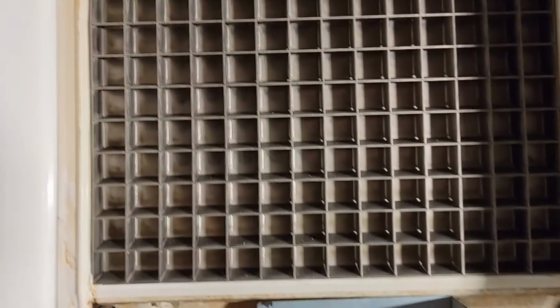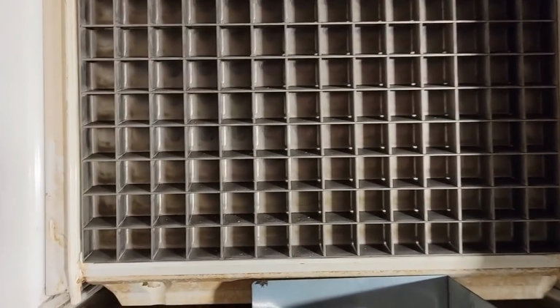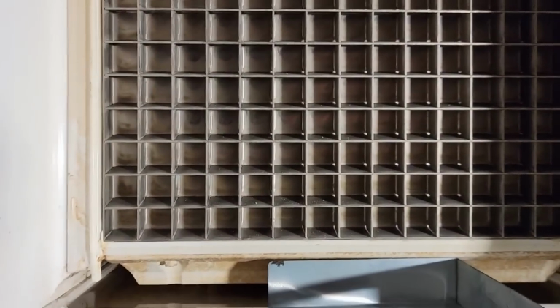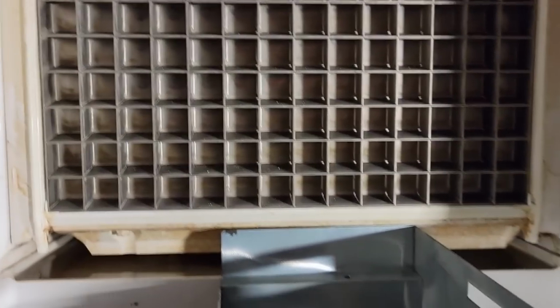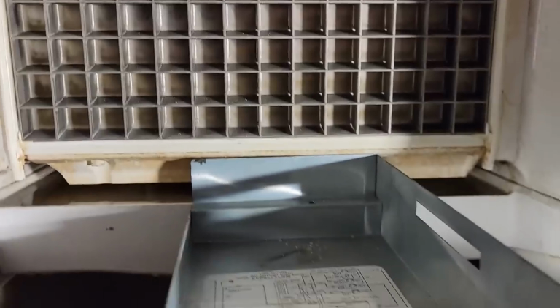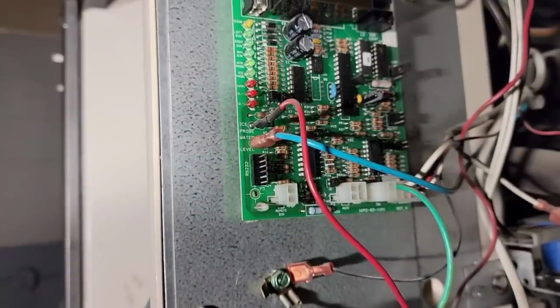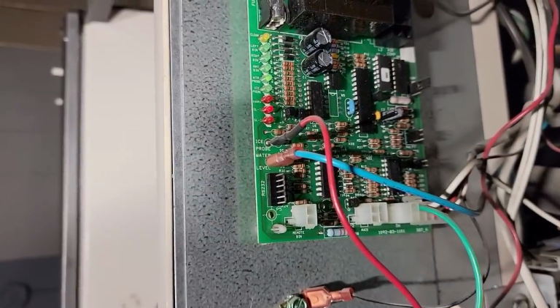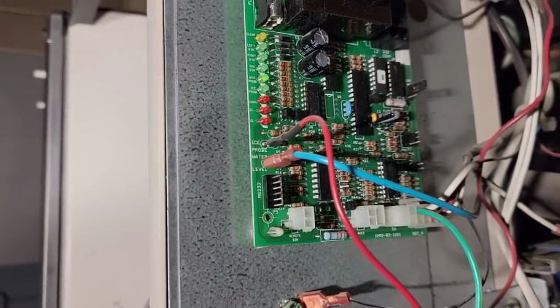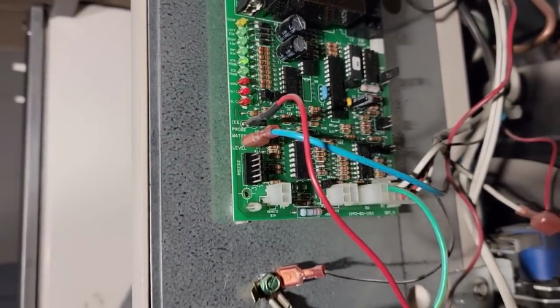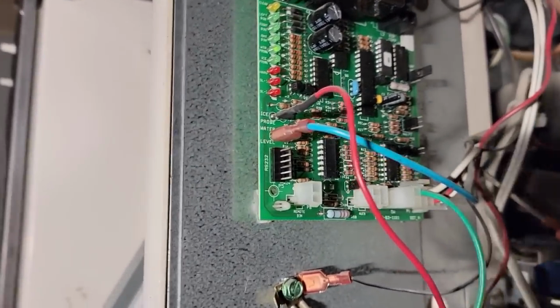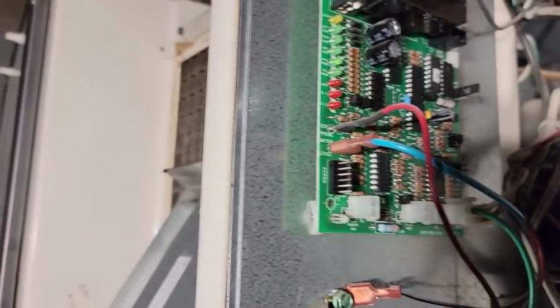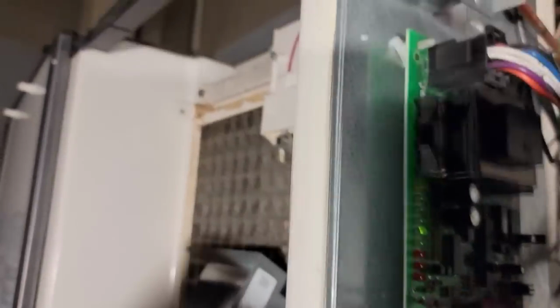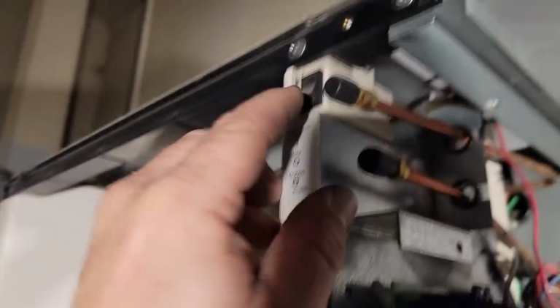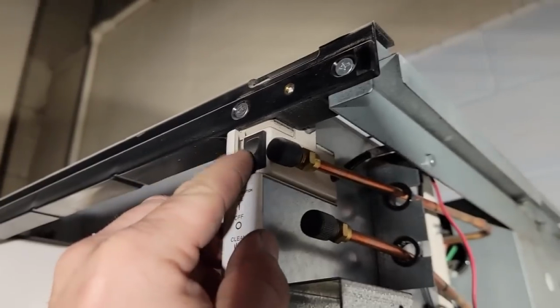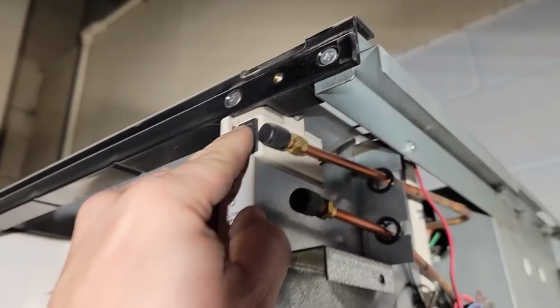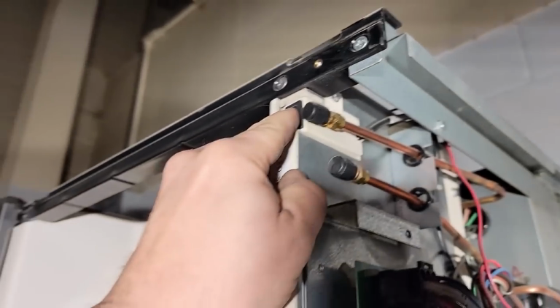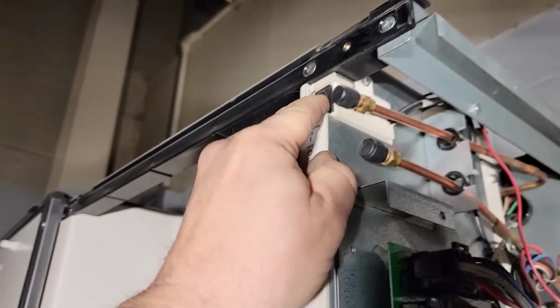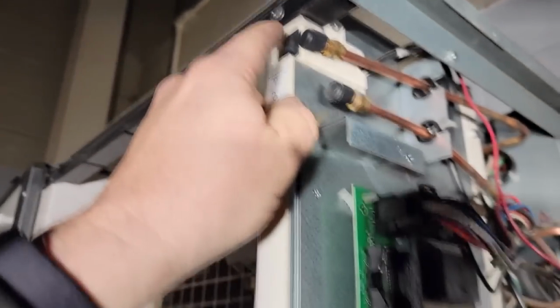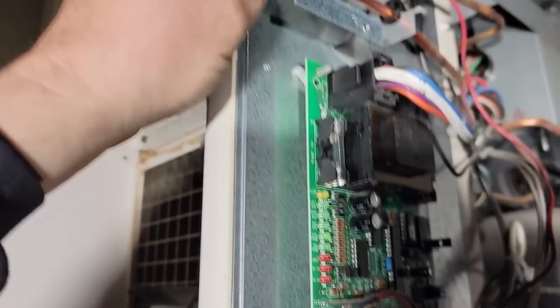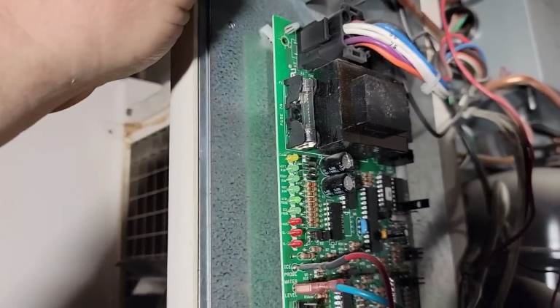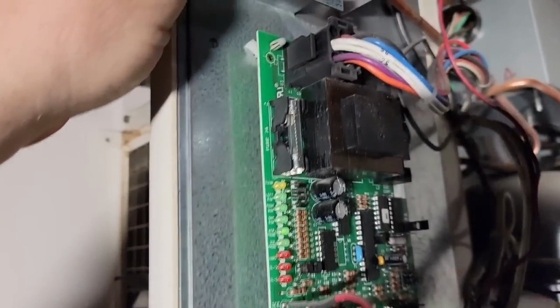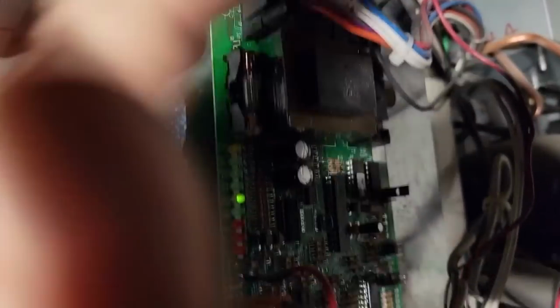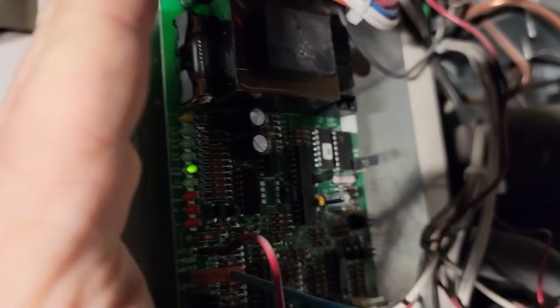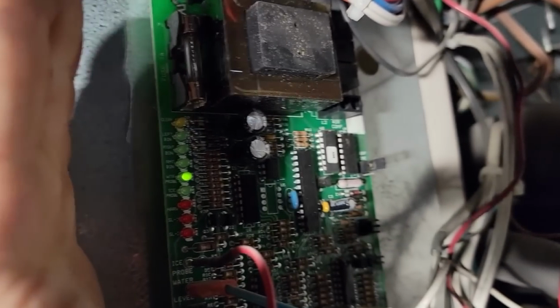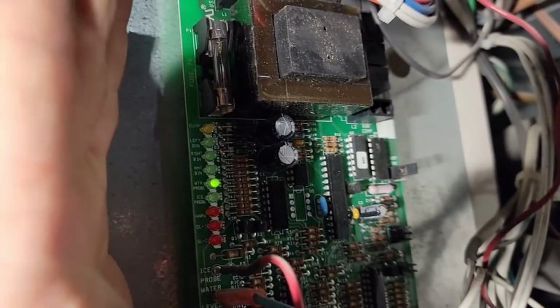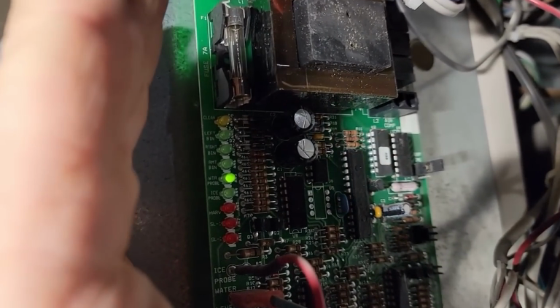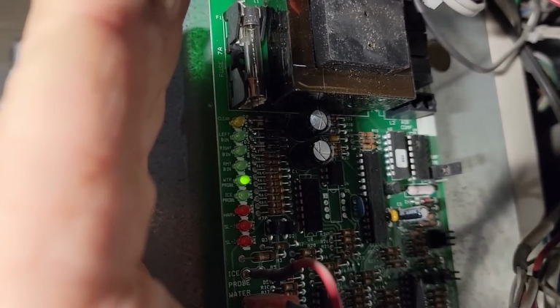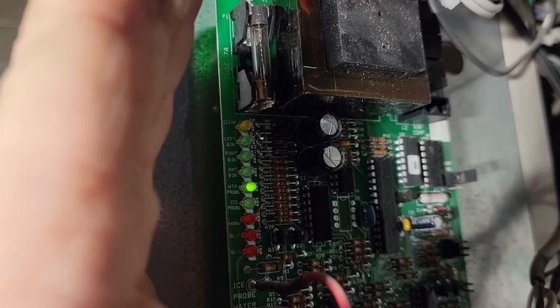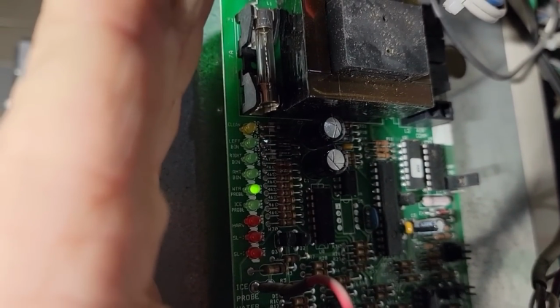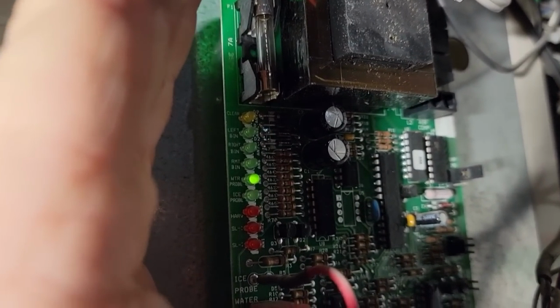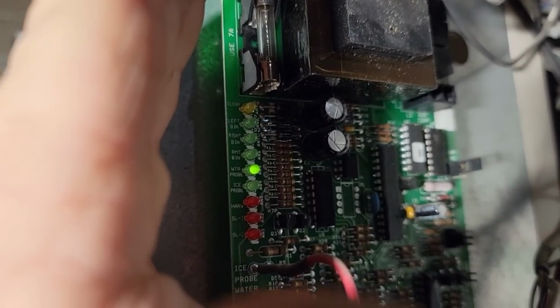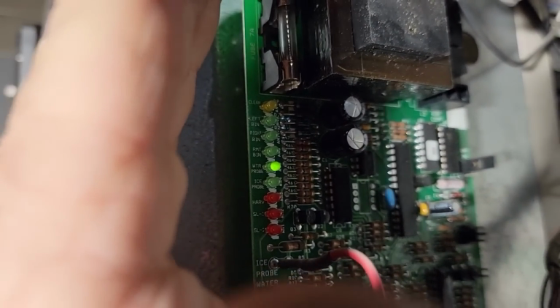That's going to cause an unequal water path — it's going to freeze wrong. Let's kill power. When in doubt, reboot, right? Water probe shows that it has water.